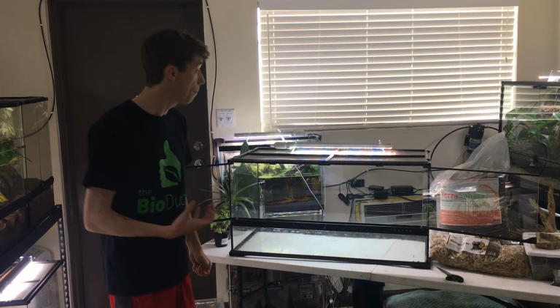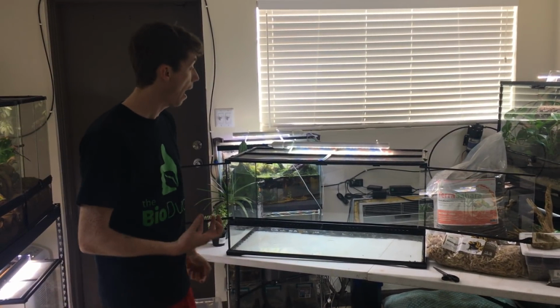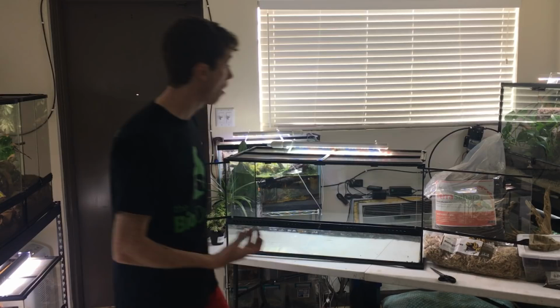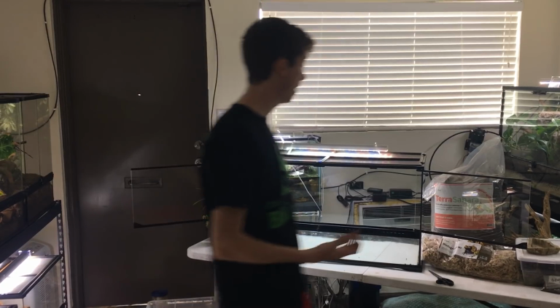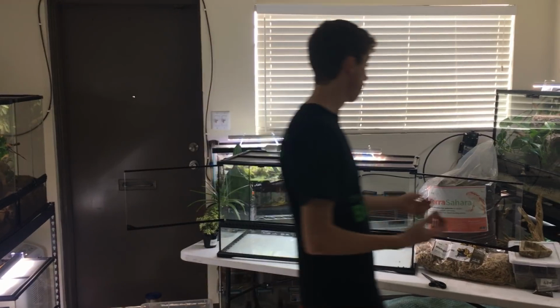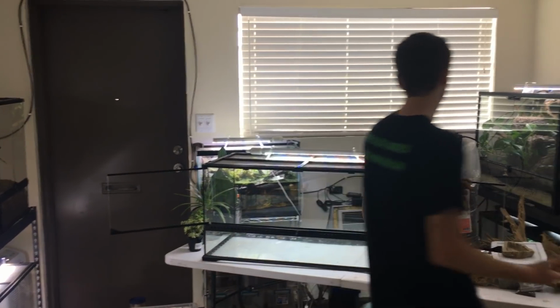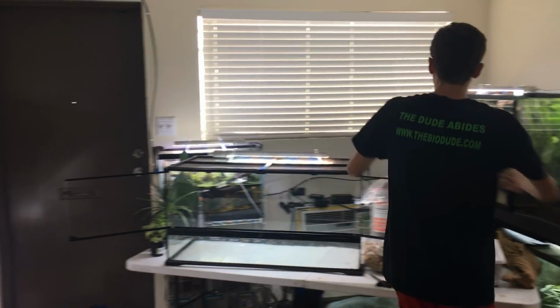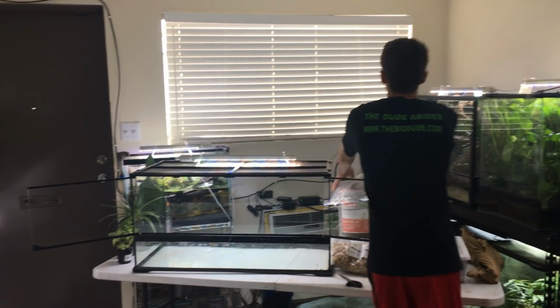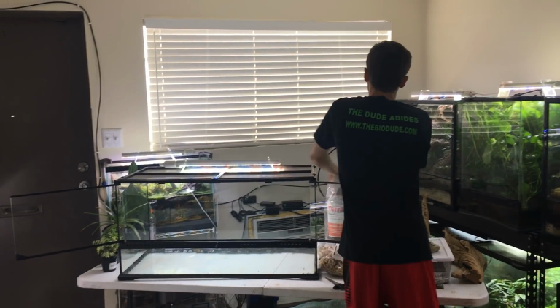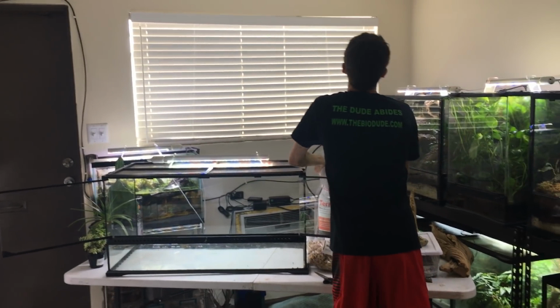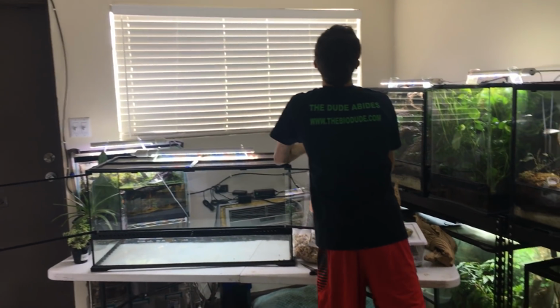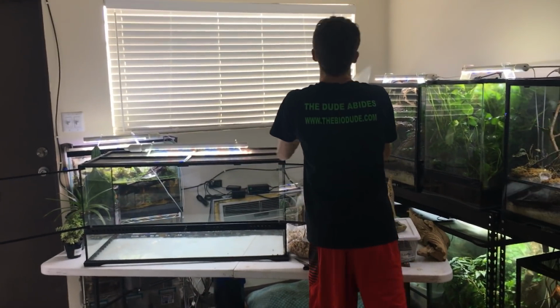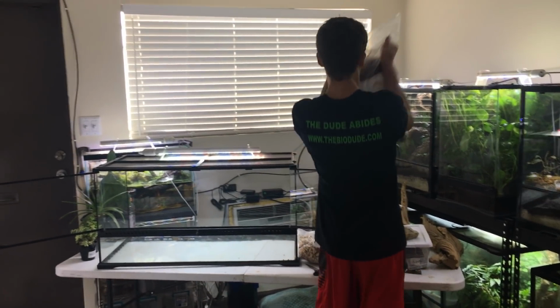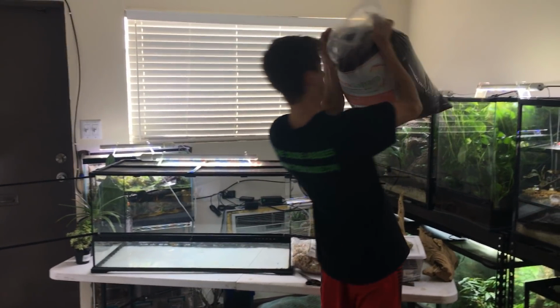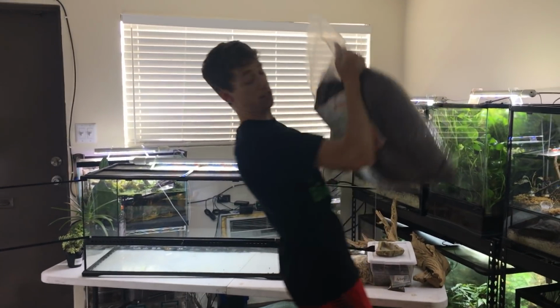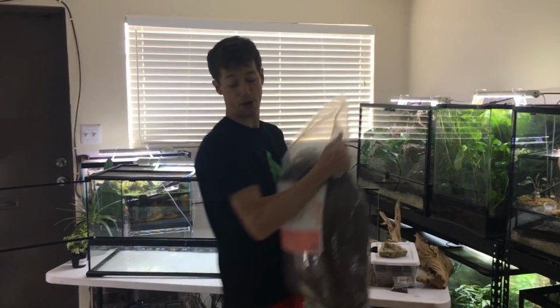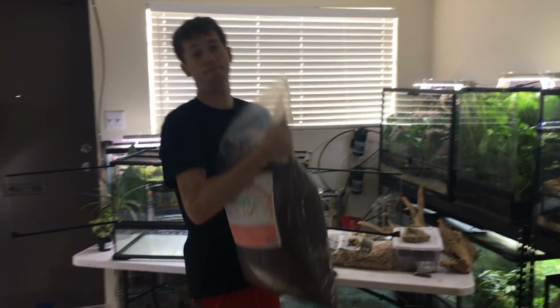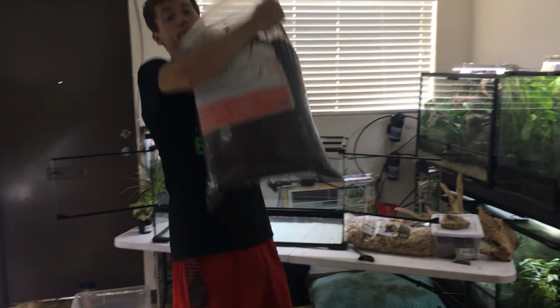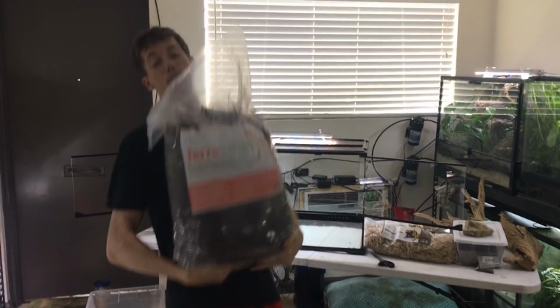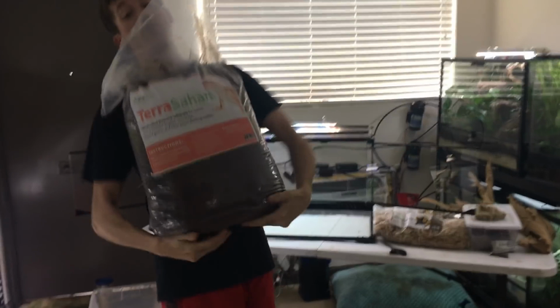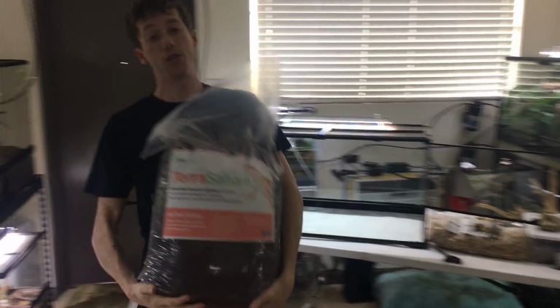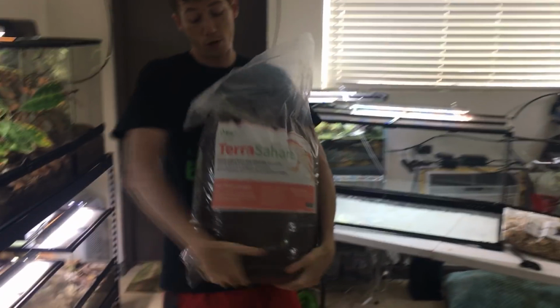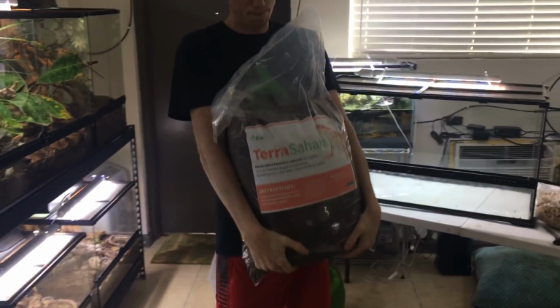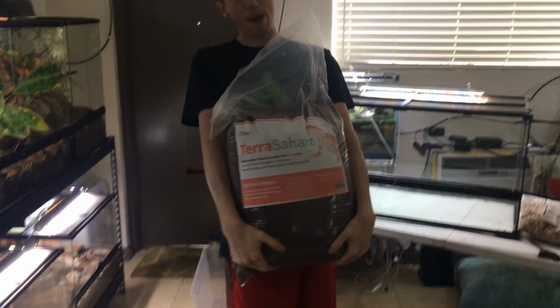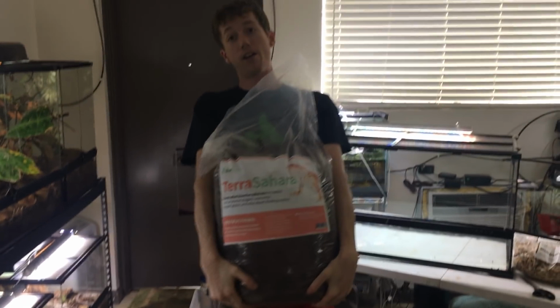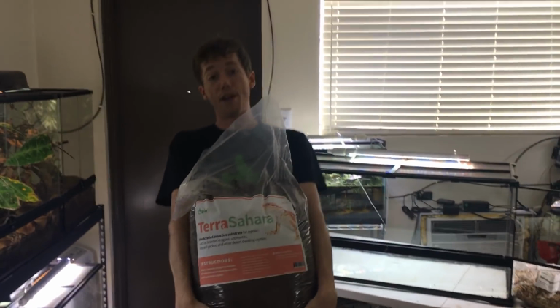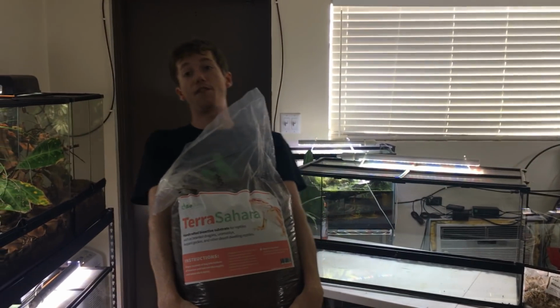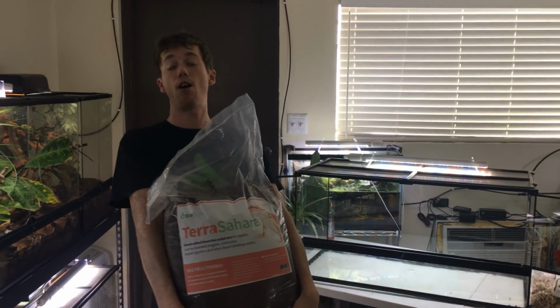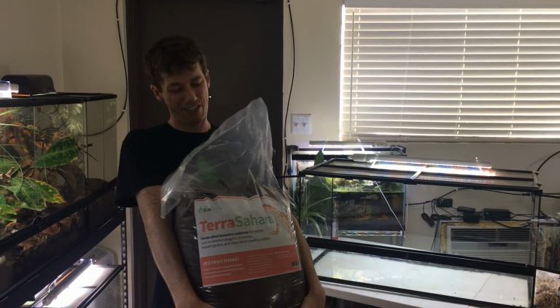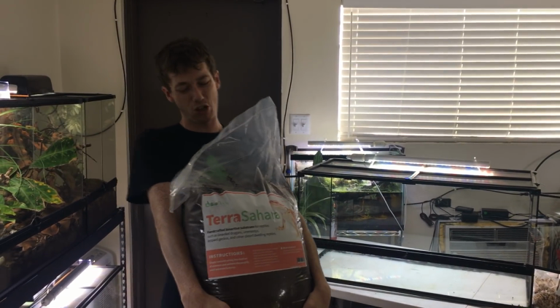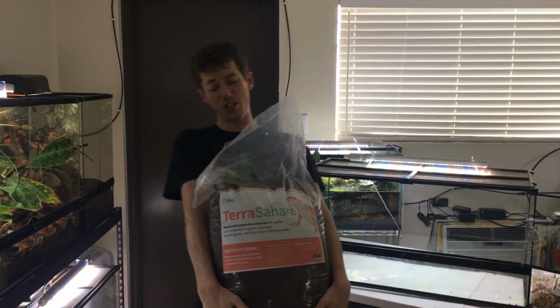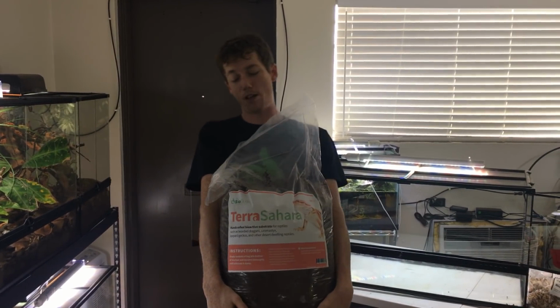I have my one-of-a-kind Terra Sahara BioDude Substrate. This big bag right here weighs 36 pounds.